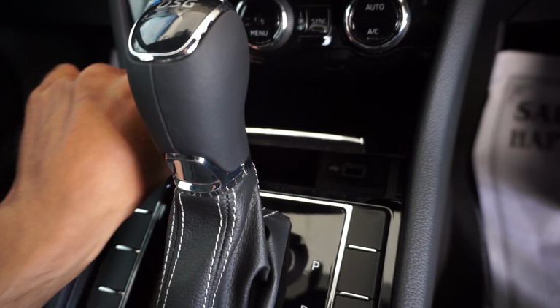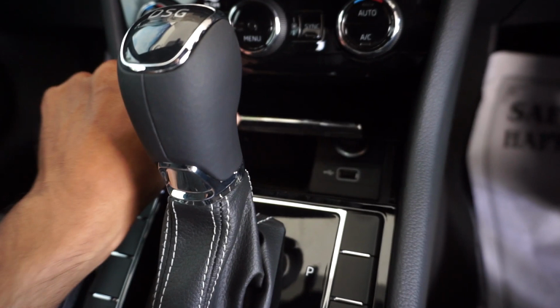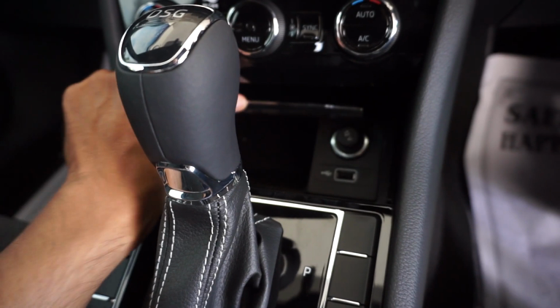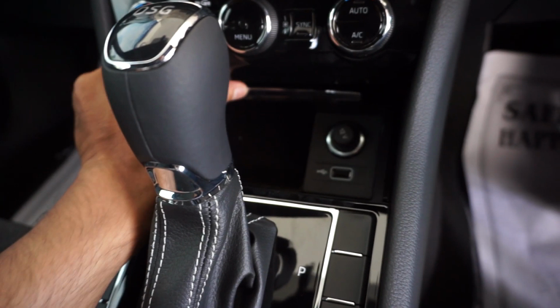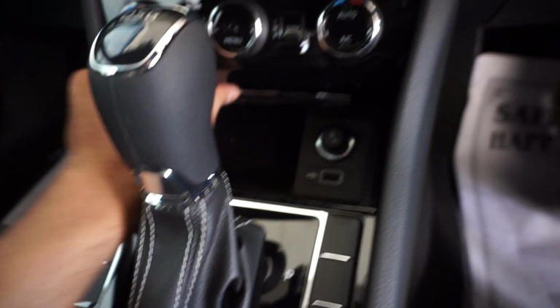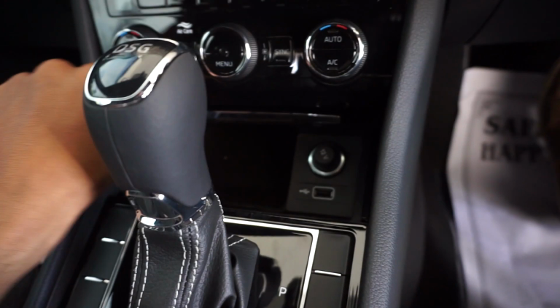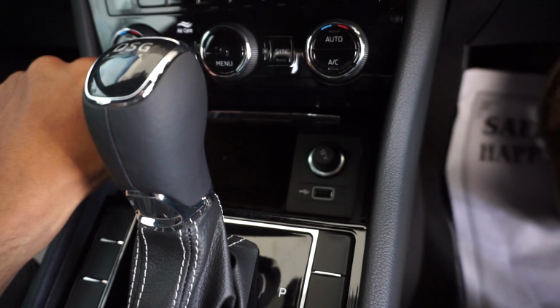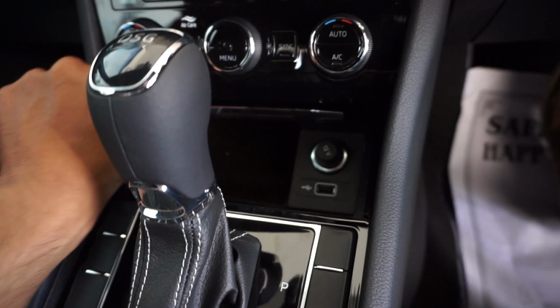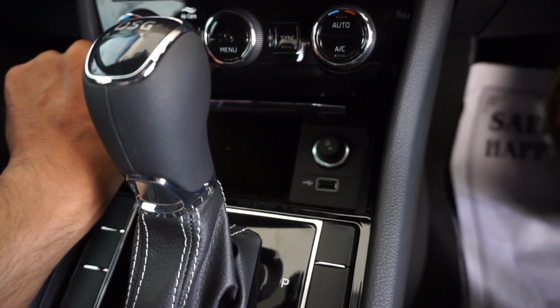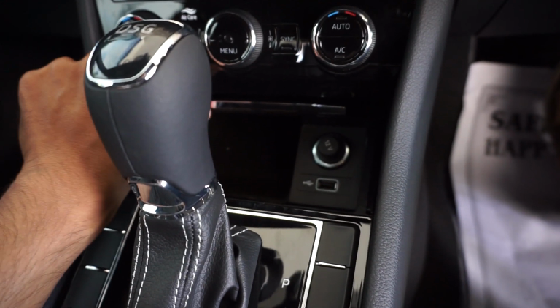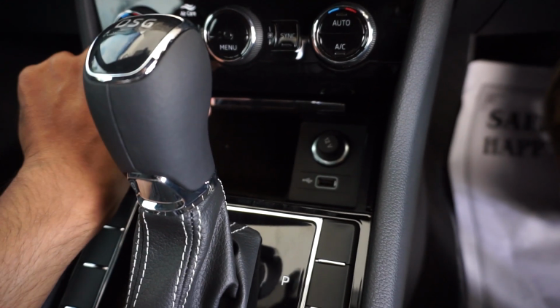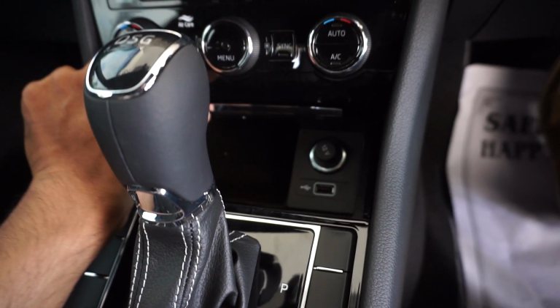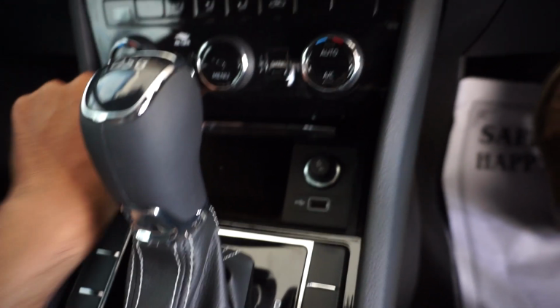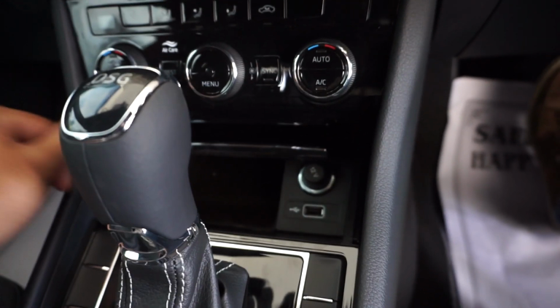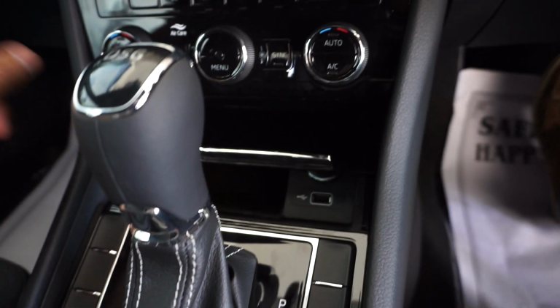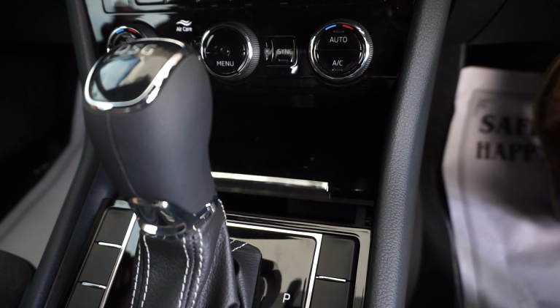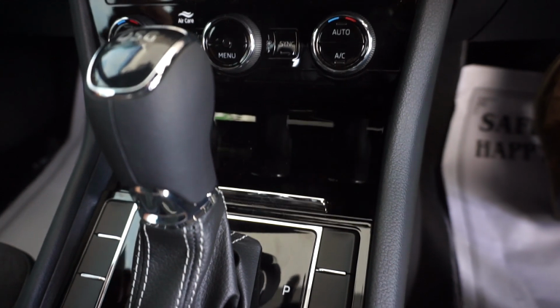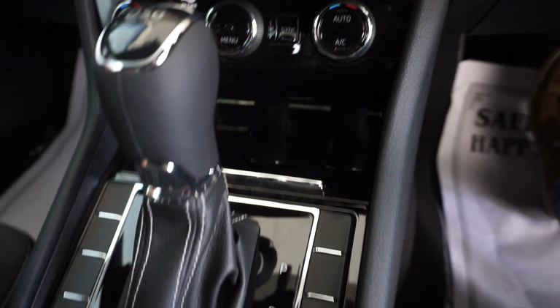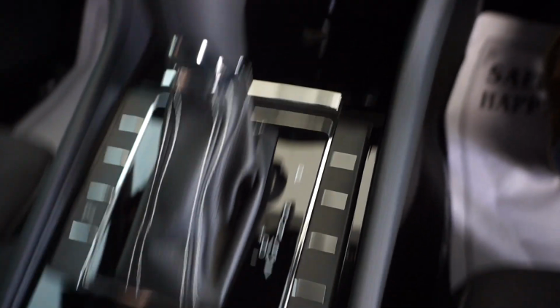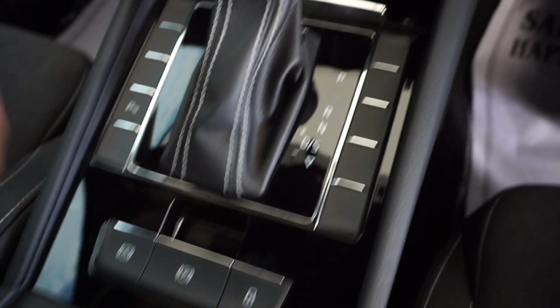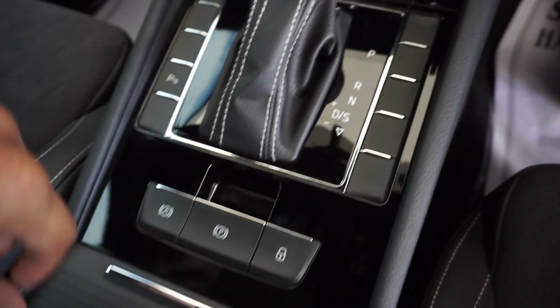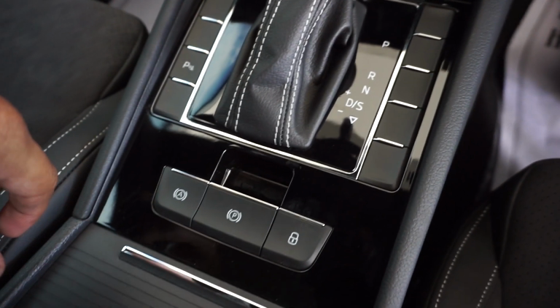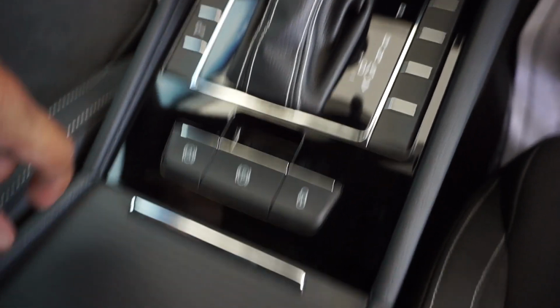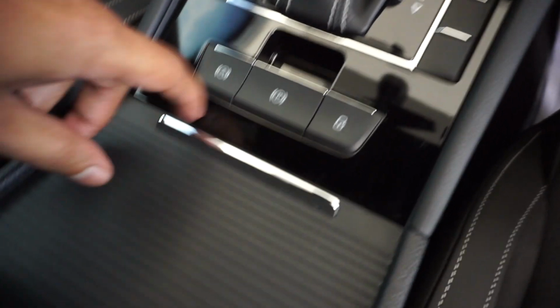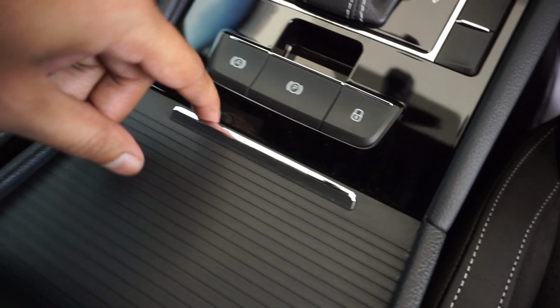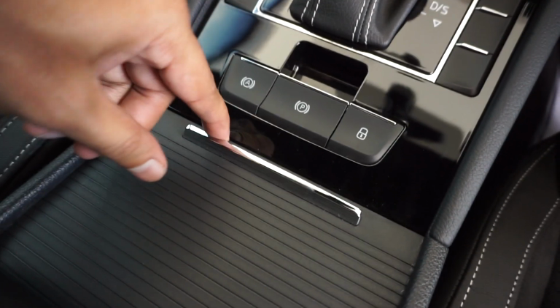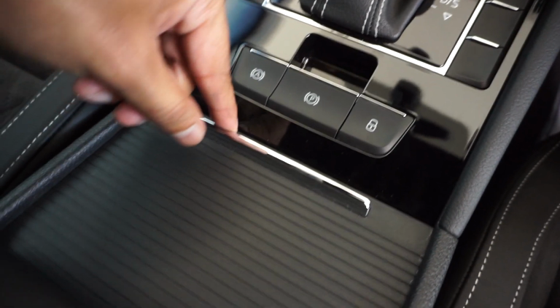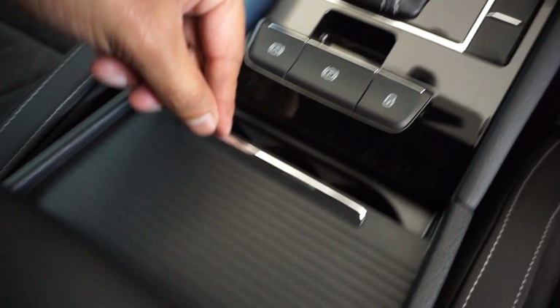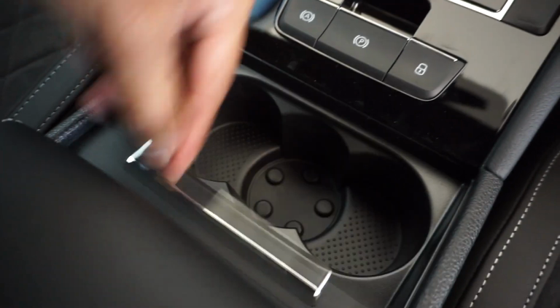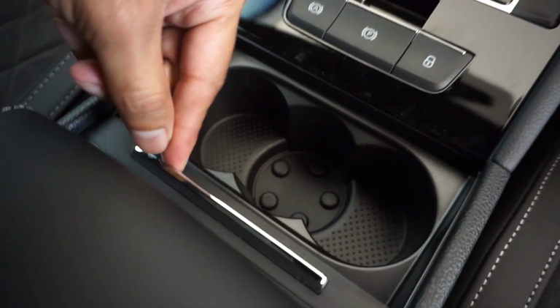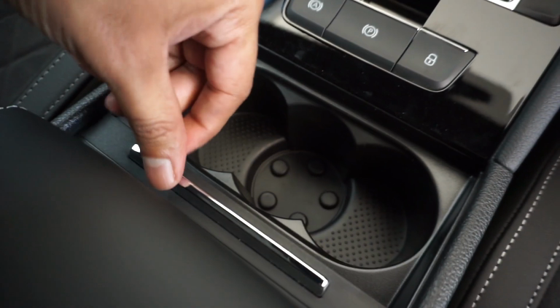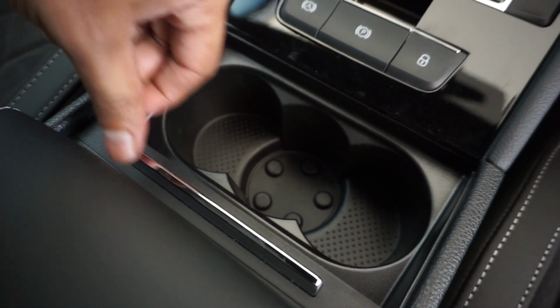So let me know what you guys think of the new Skoda Superb Sportline in the comments down below, and make sure to subscribe if you haven't already. Thanks for watching.